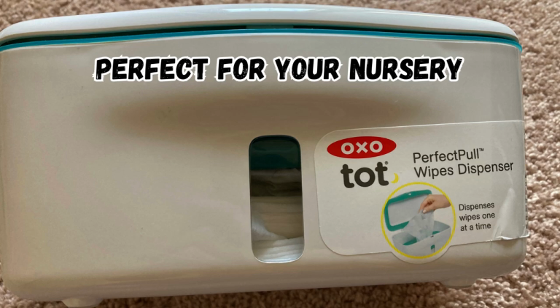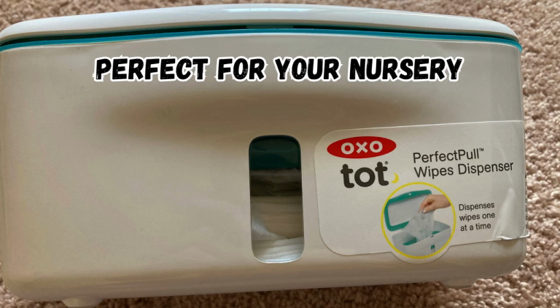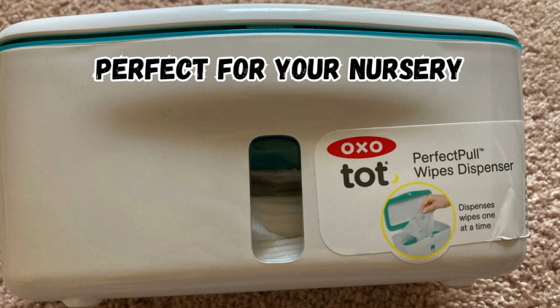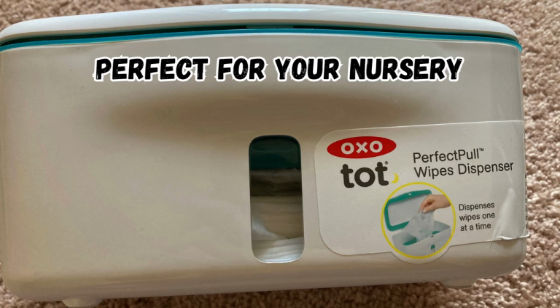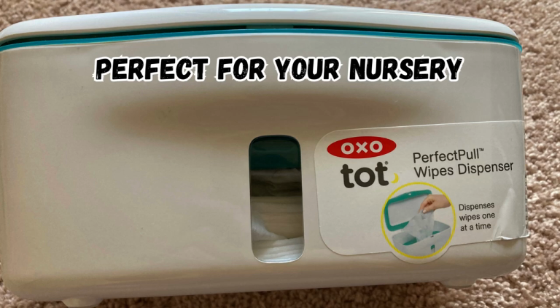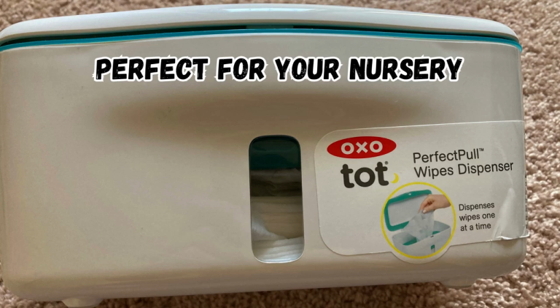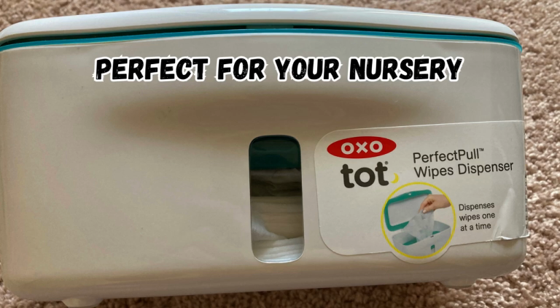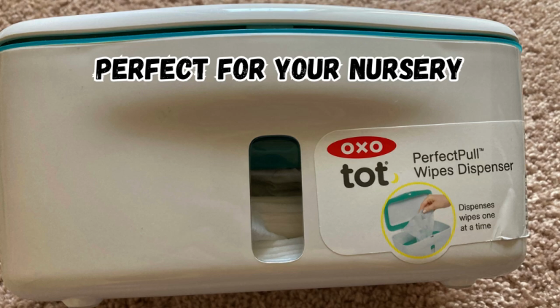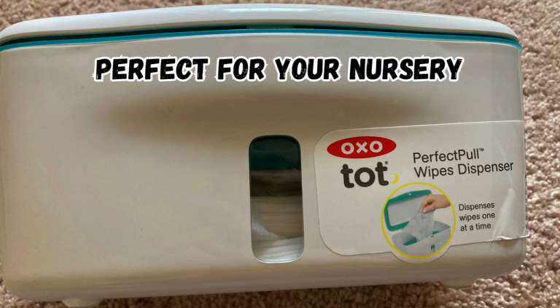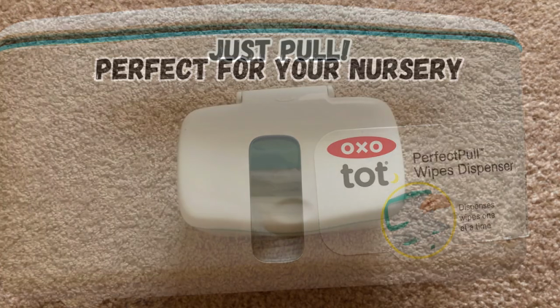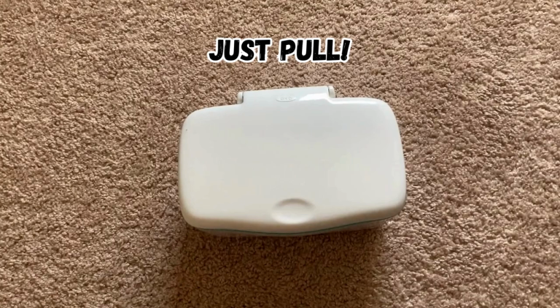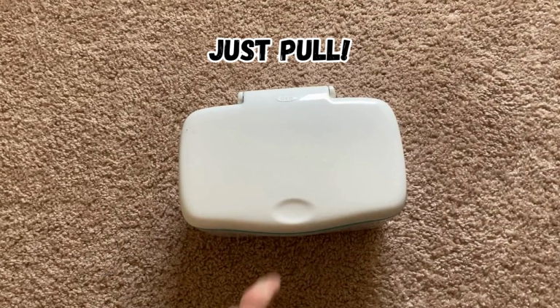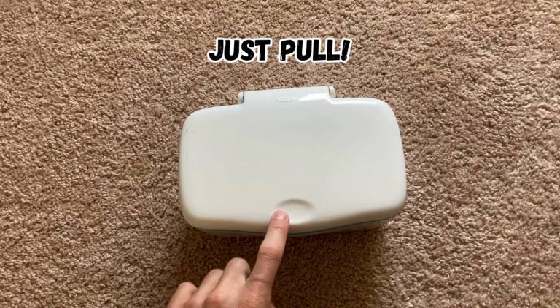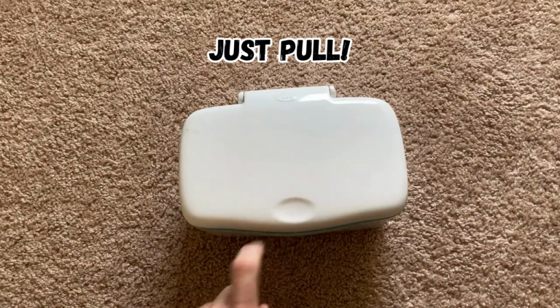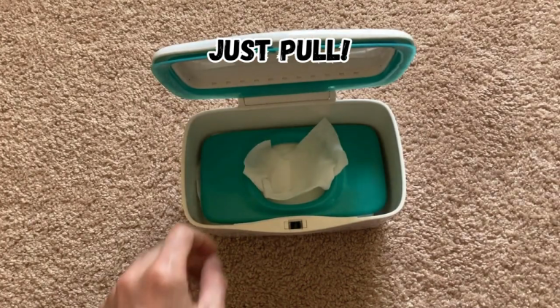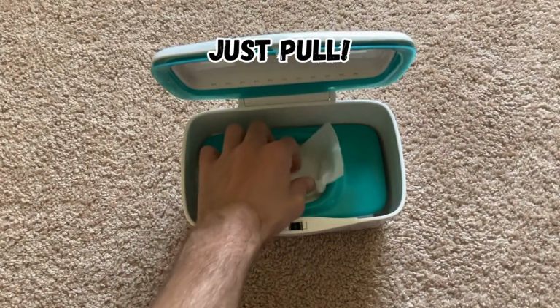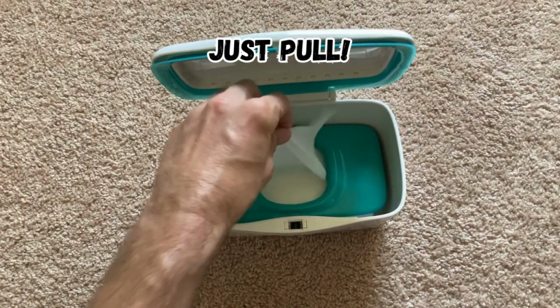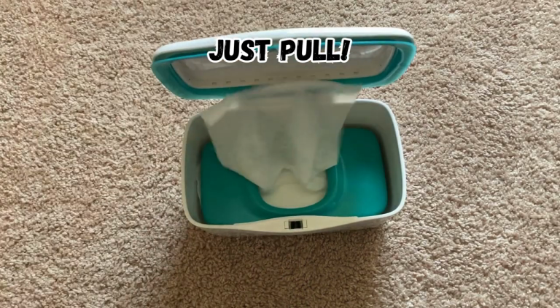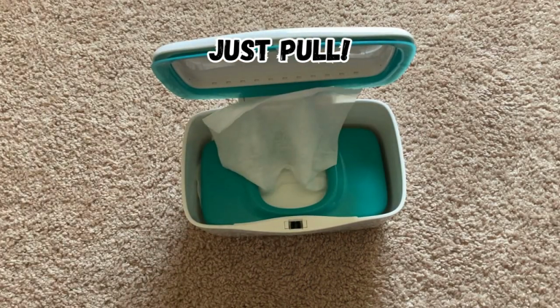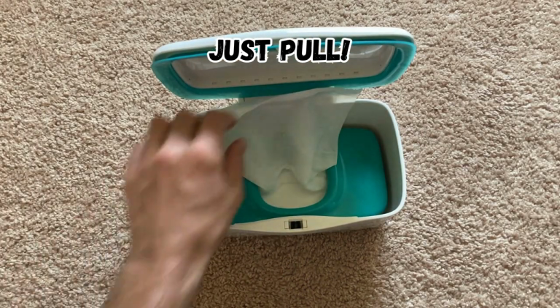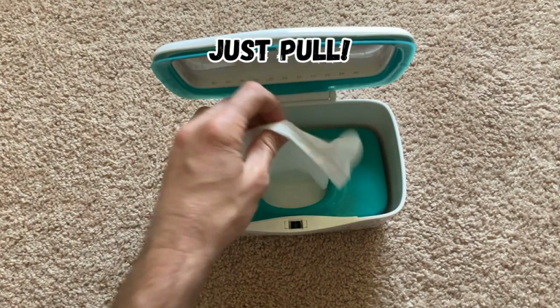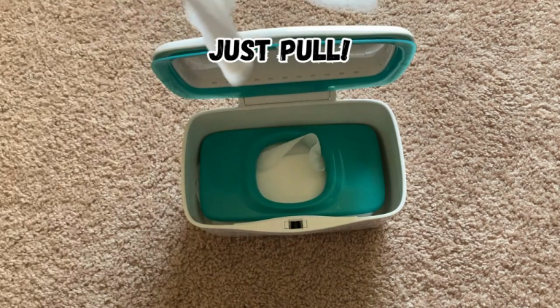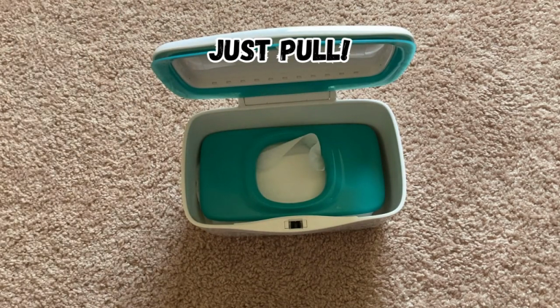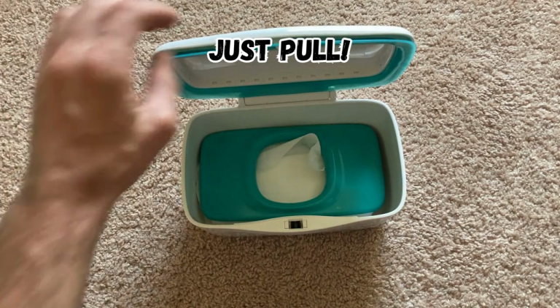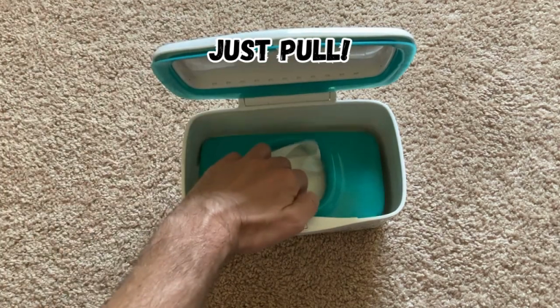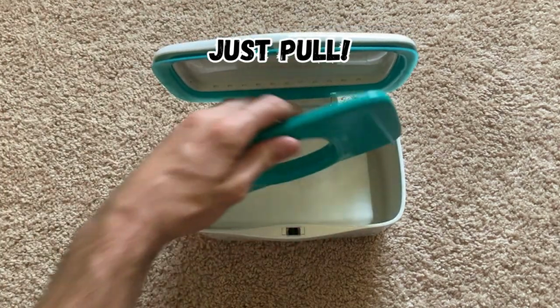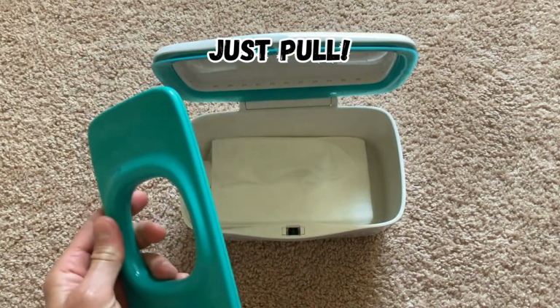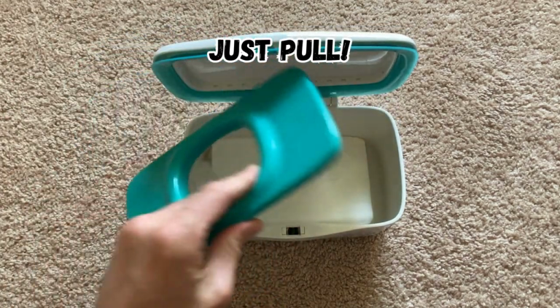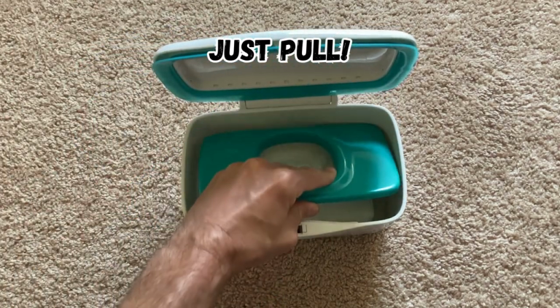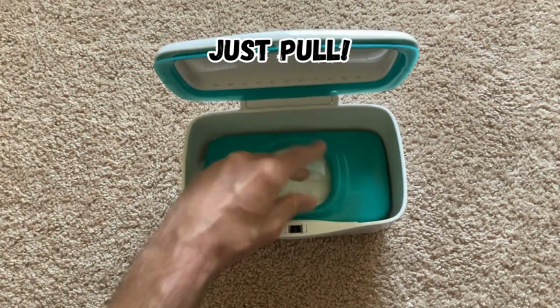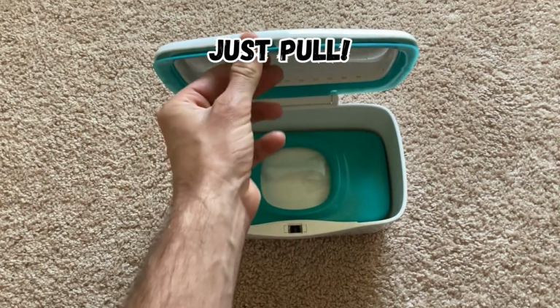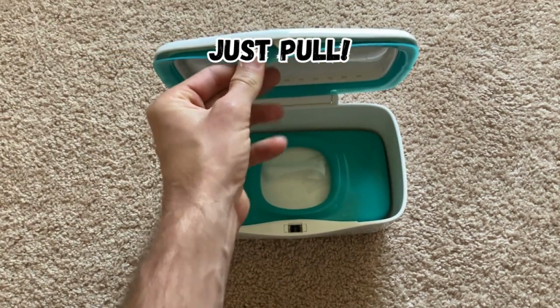The OXO Perfect Pull wipes dispenser is perfect for your changing station or nursery. It holds a full pack of wipes and keeps them moist for as long as you need. Just pull the wipe right out — no more fumbling for wipes while trying to change a diaper.